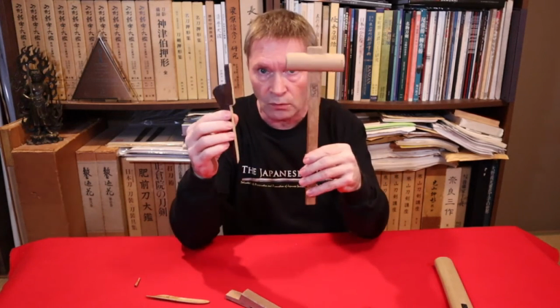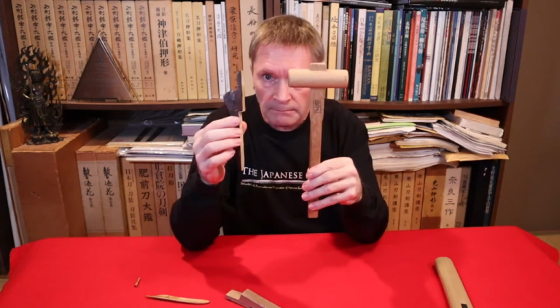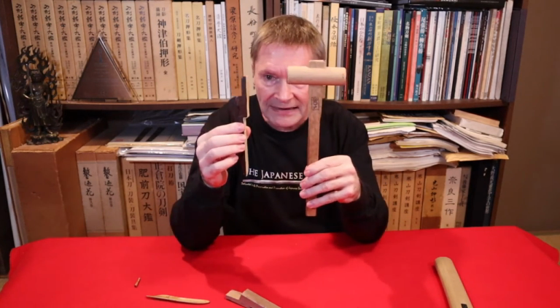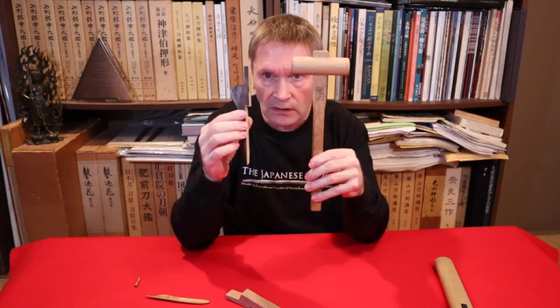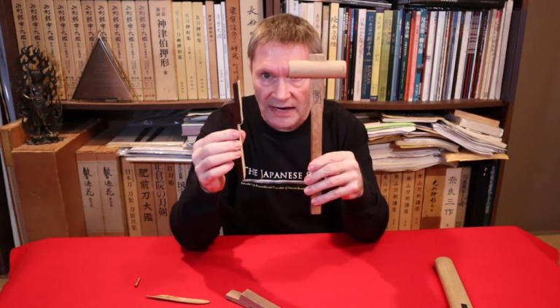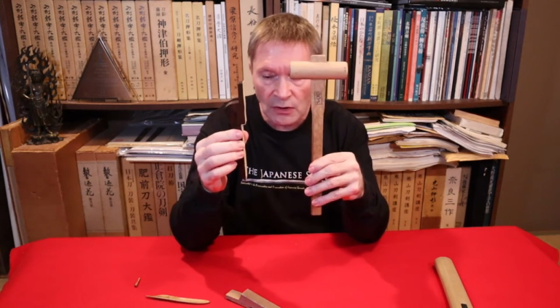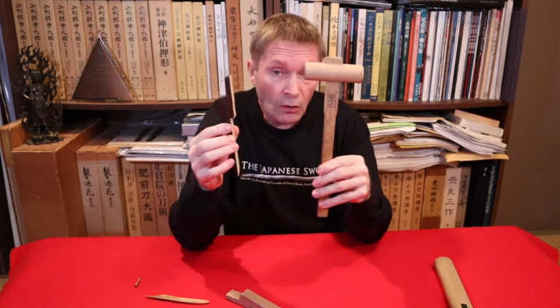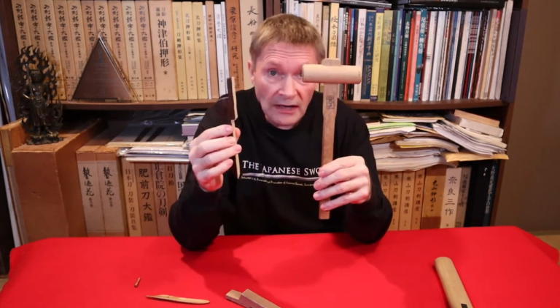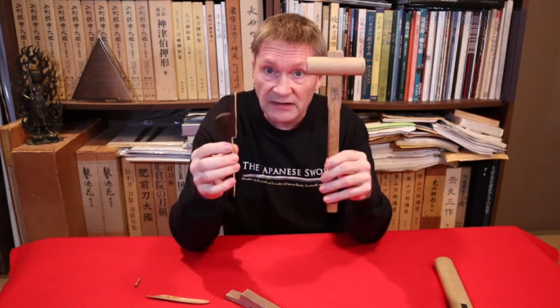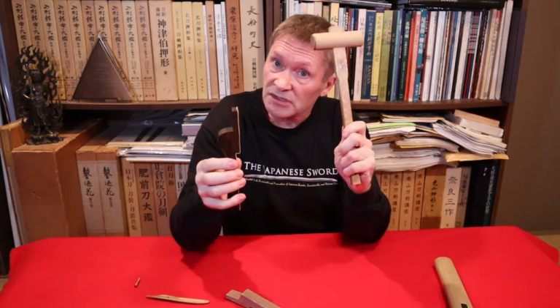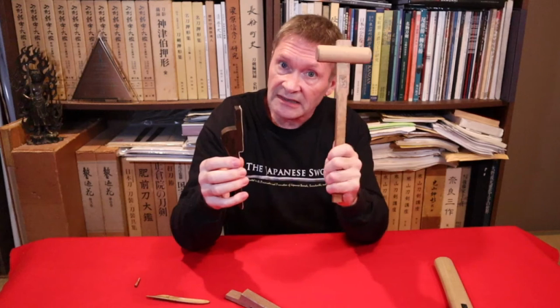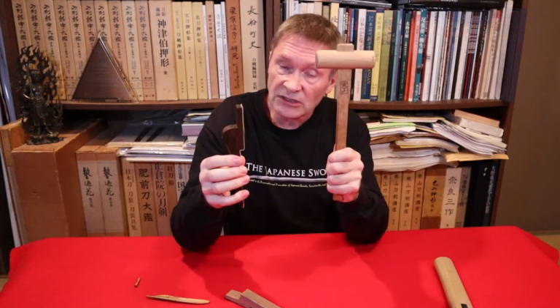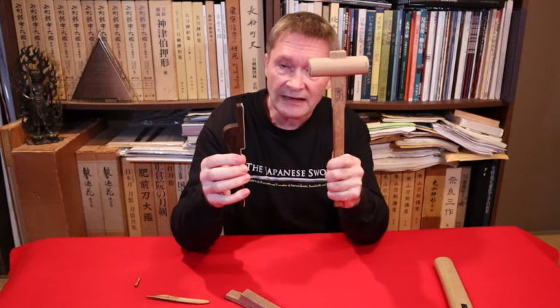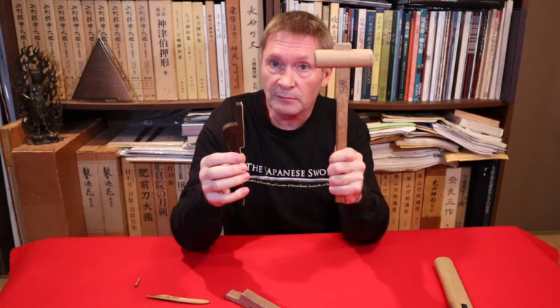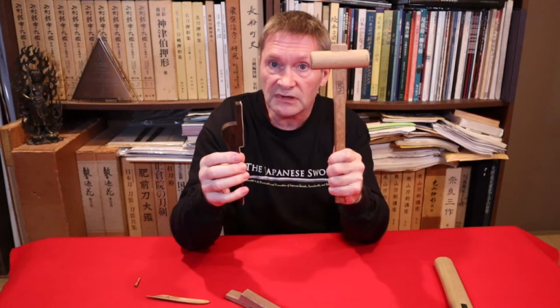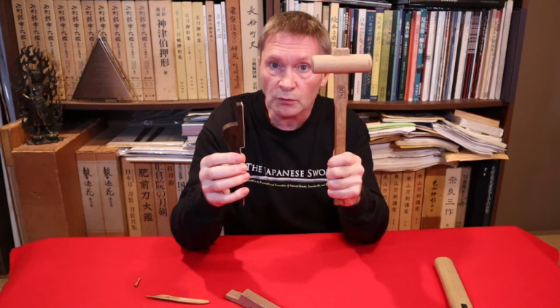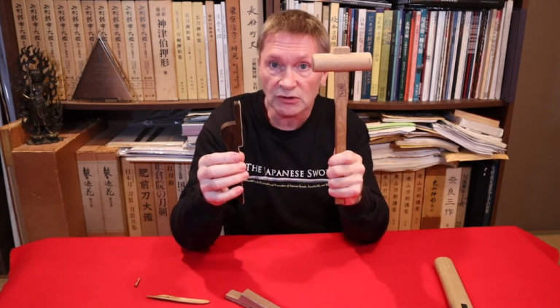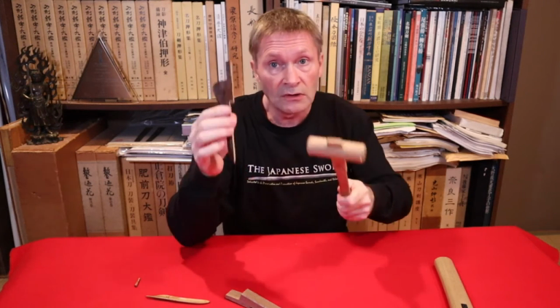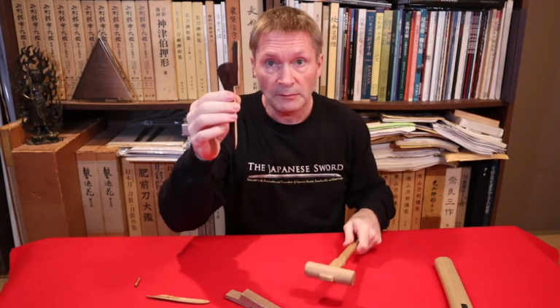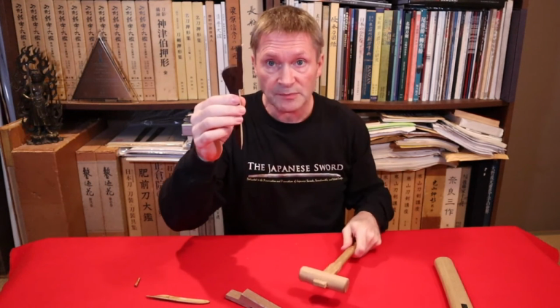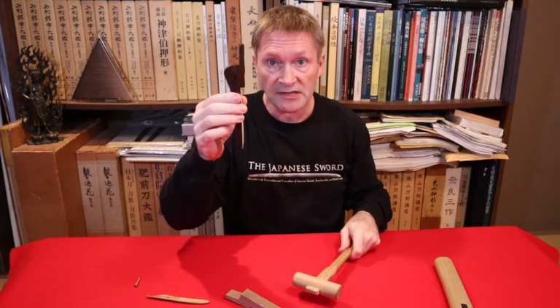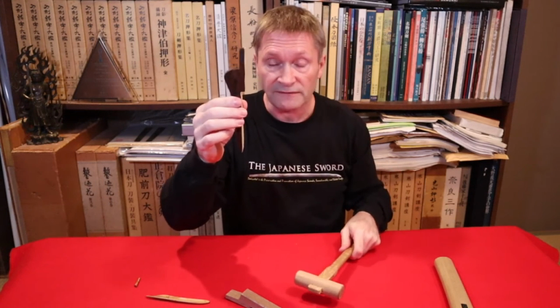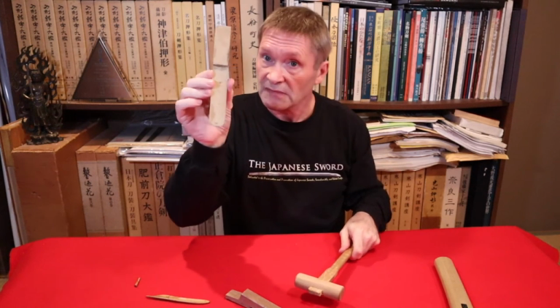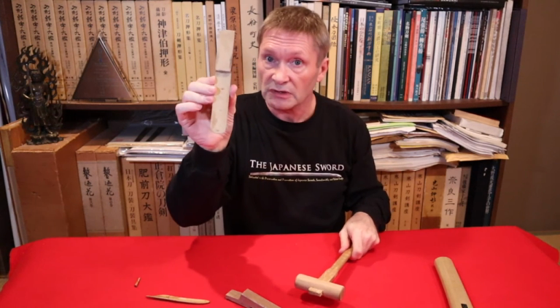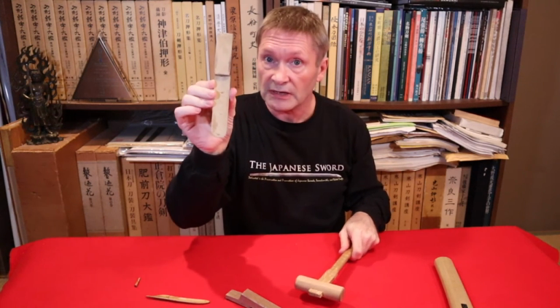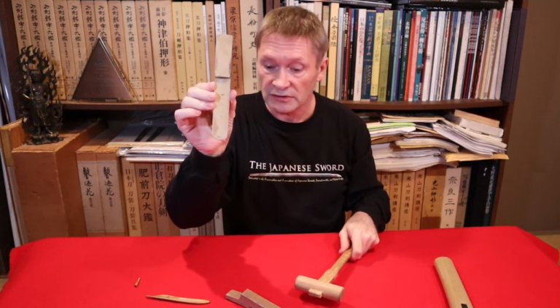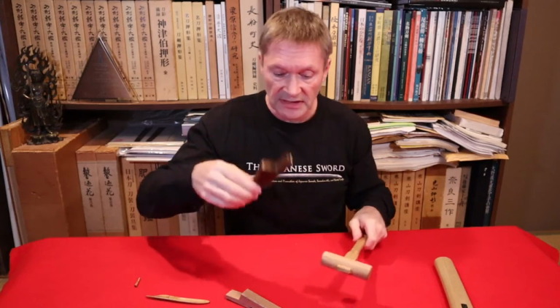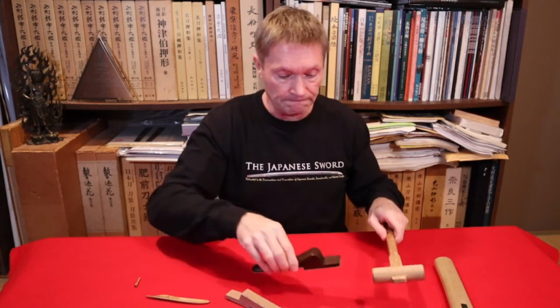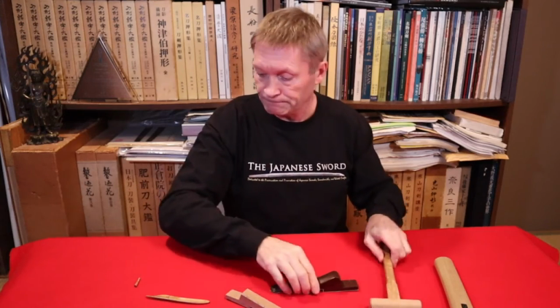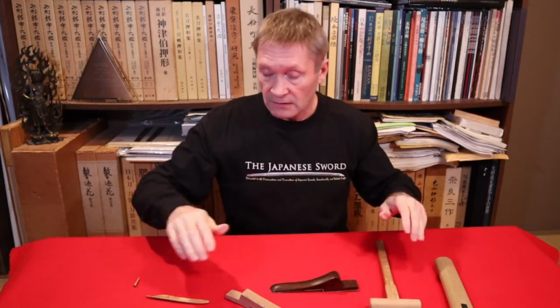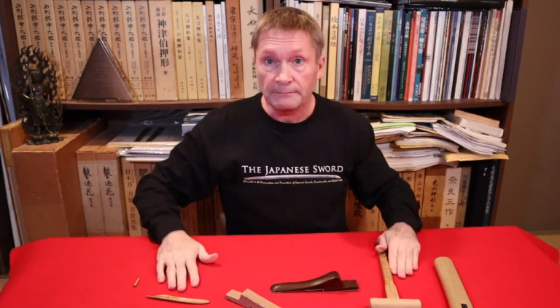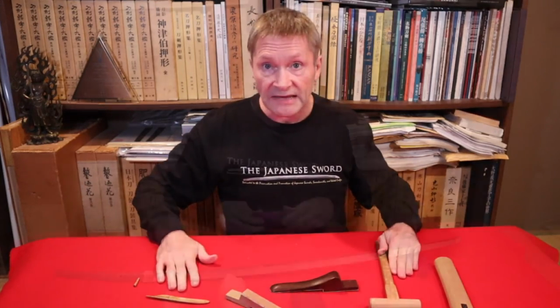Different sword shops sell these as a set — a little mallet and a little wedge. Or as I said, just get a nice little mallet from your hardware store, make the wedge part yourself, and put a little bit of leather on it.